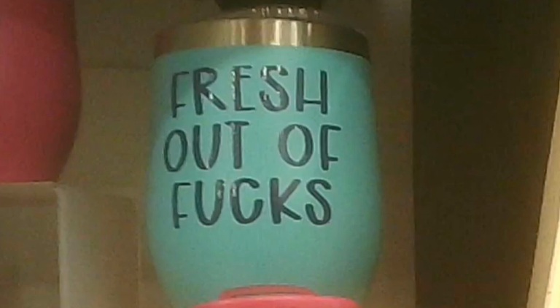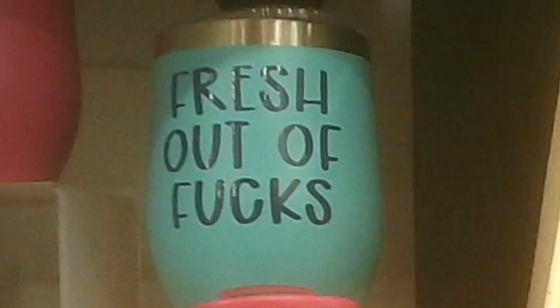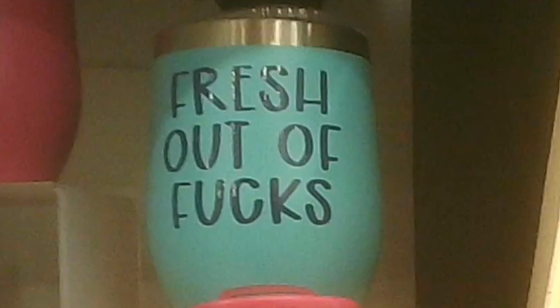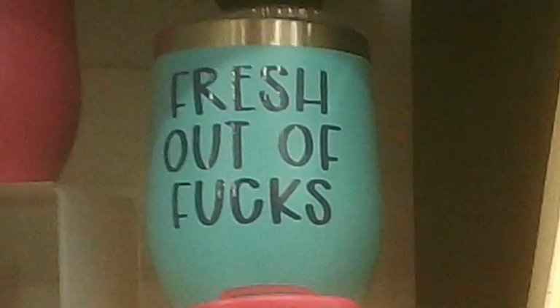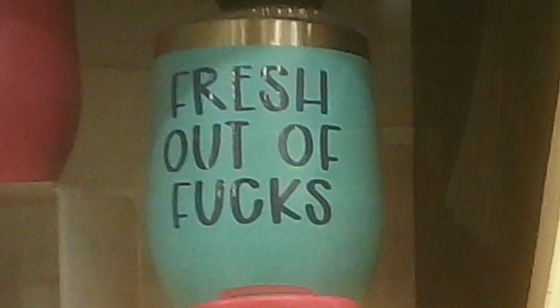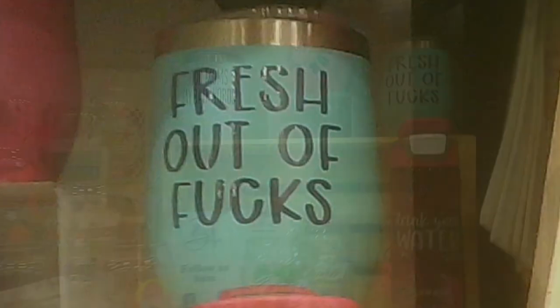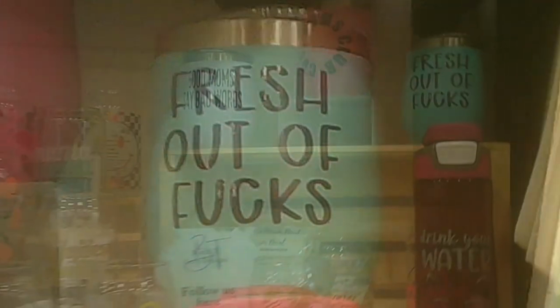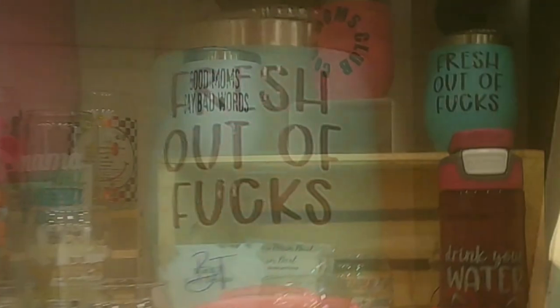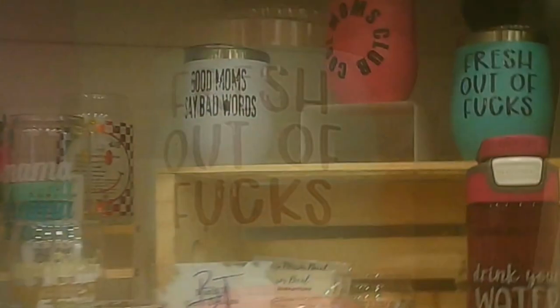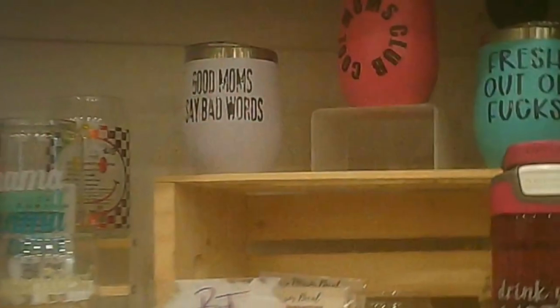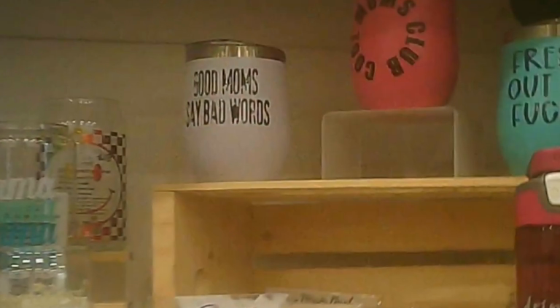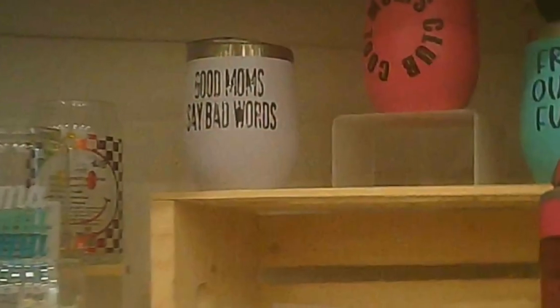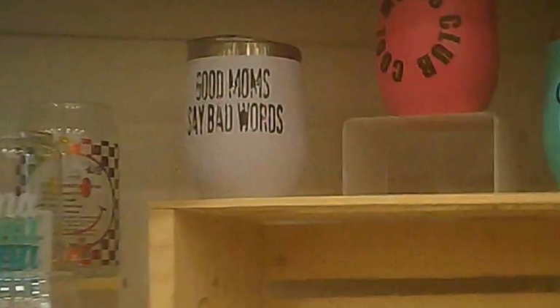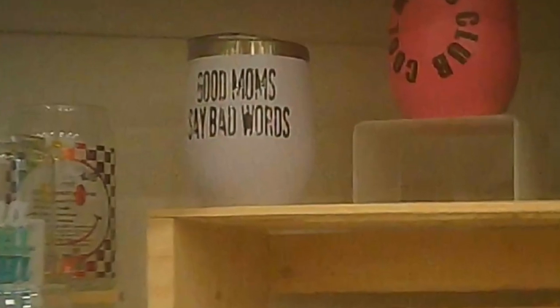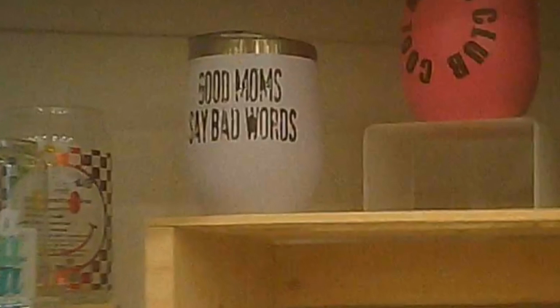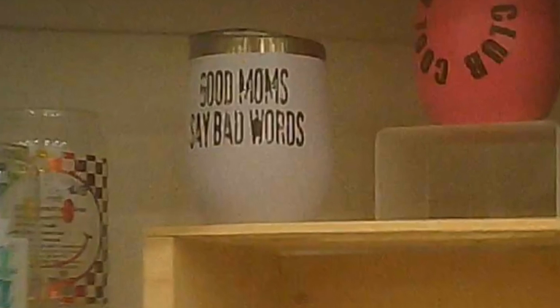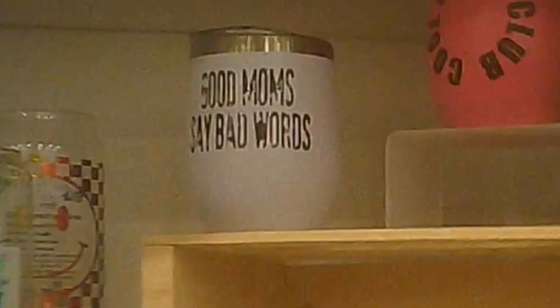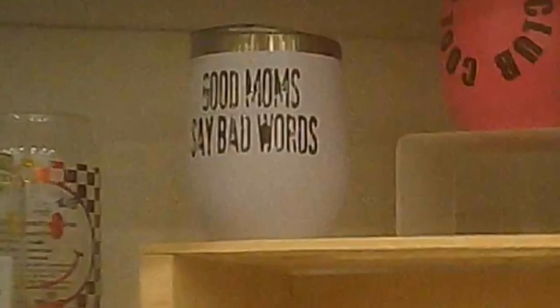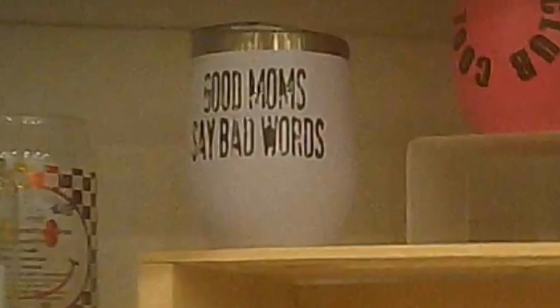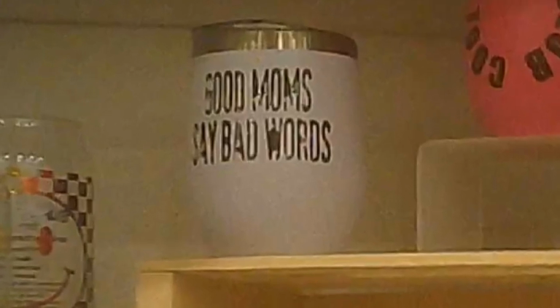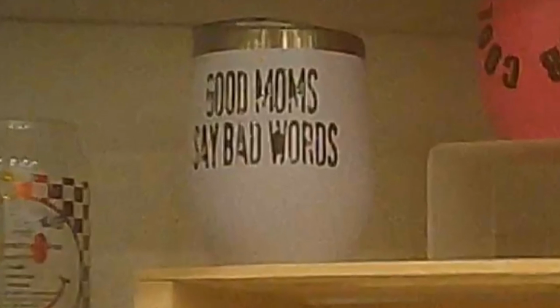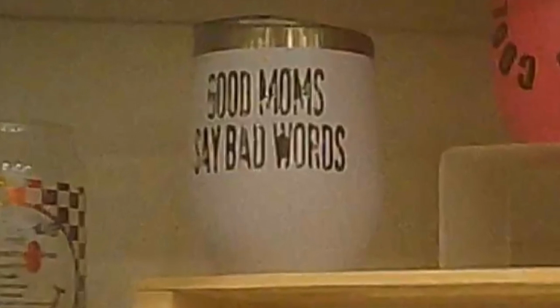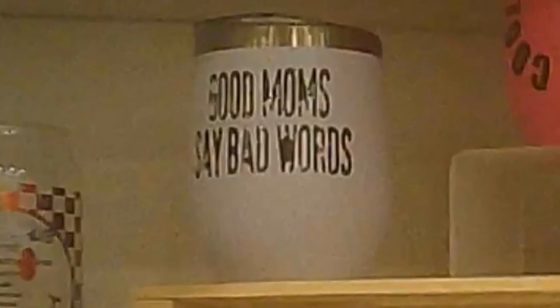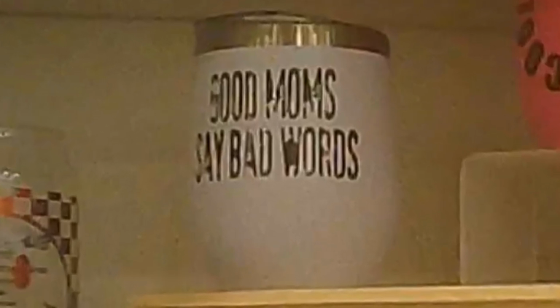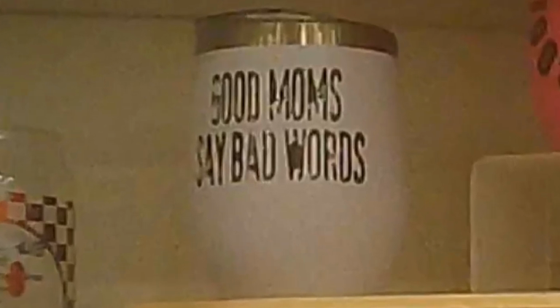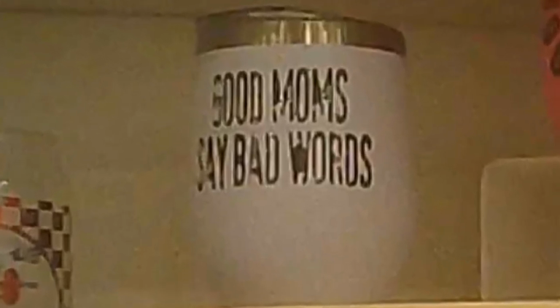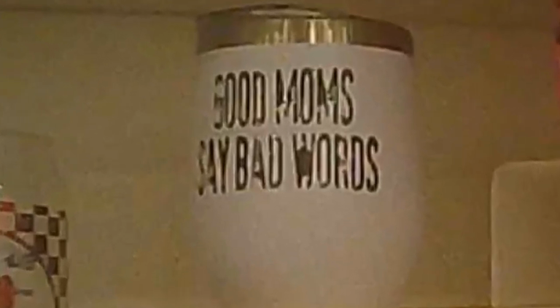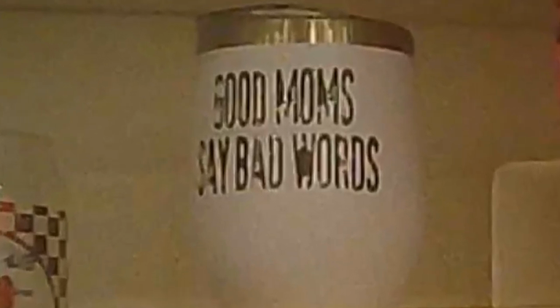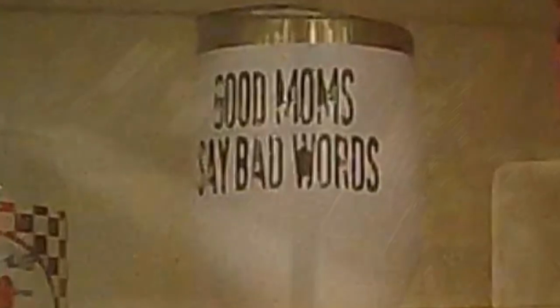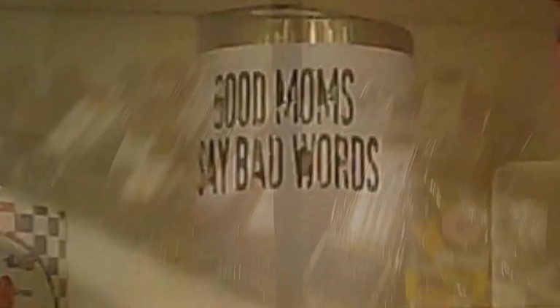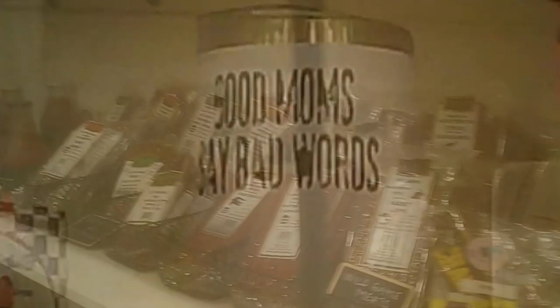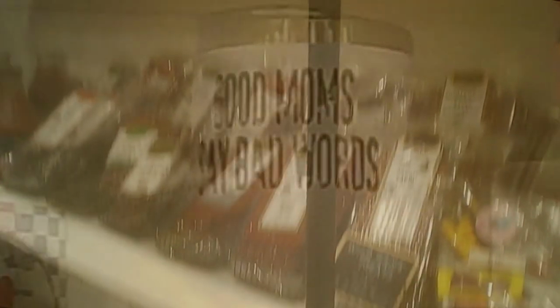So if that offends you, you may not want to go there. "Good moms say bad words" — that's fun.